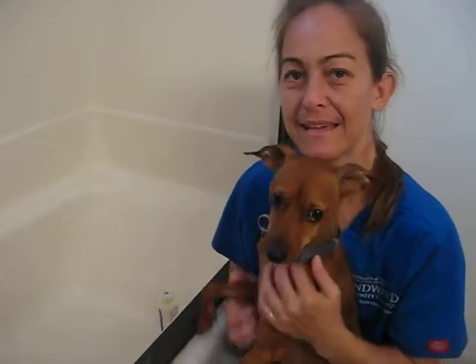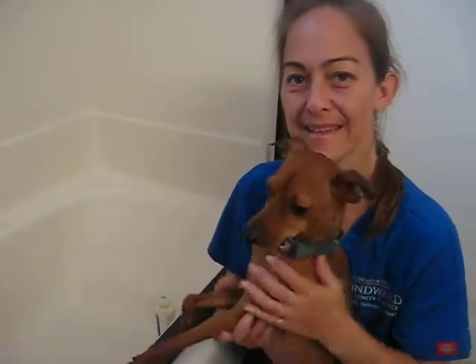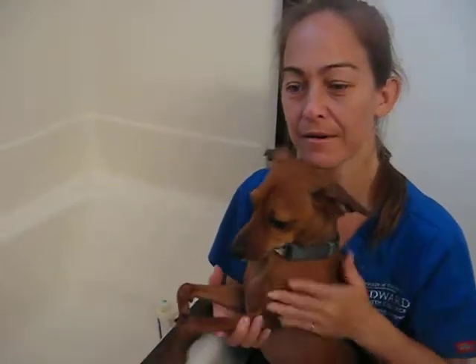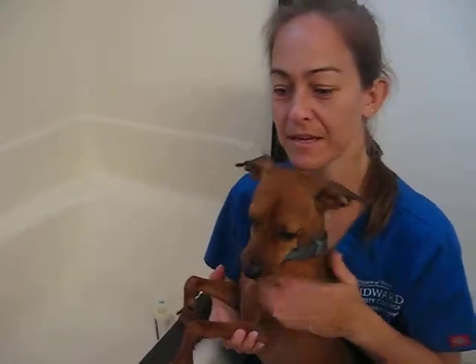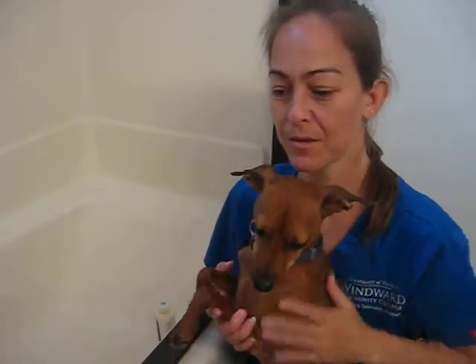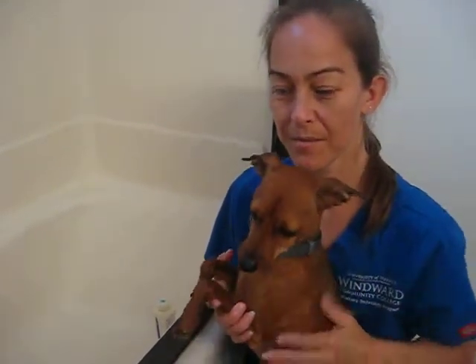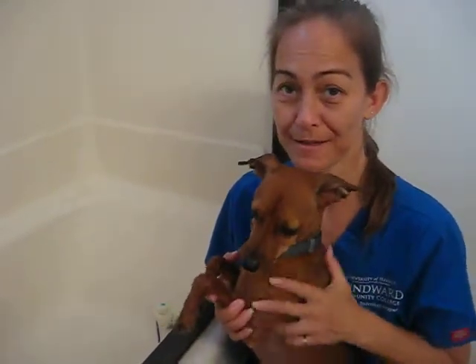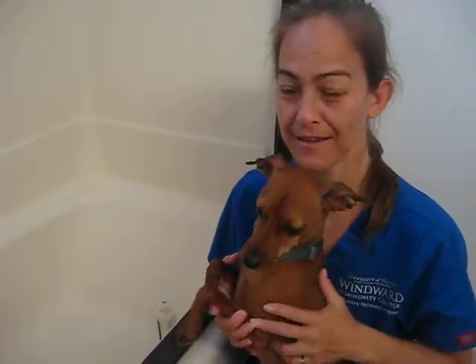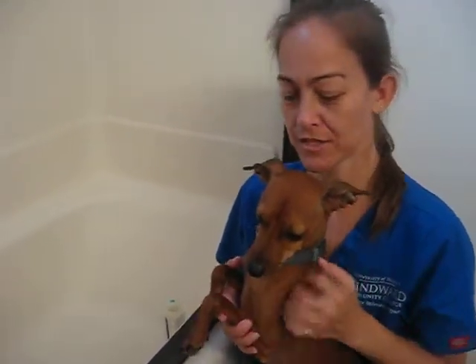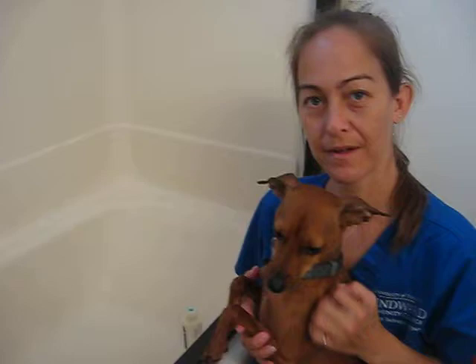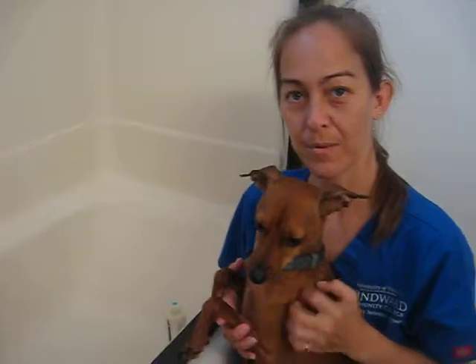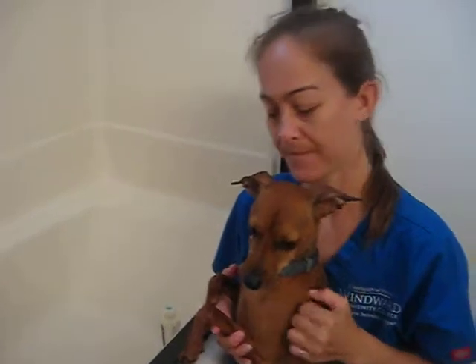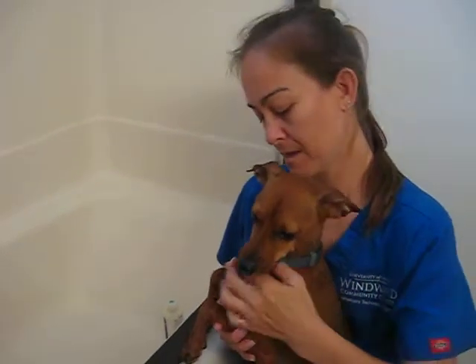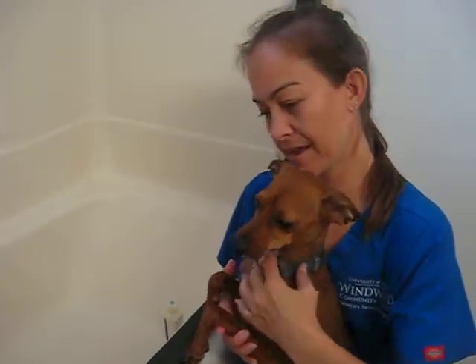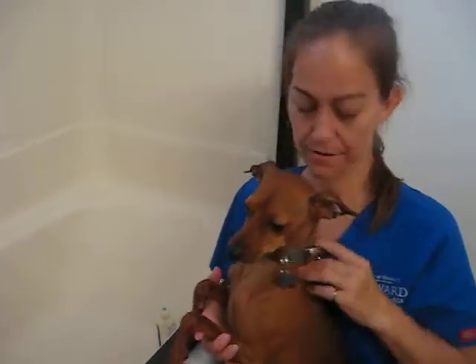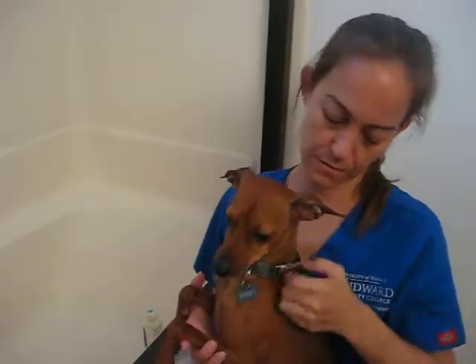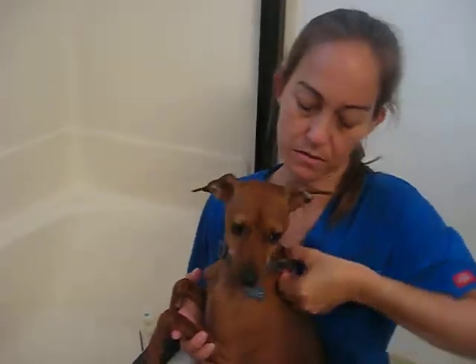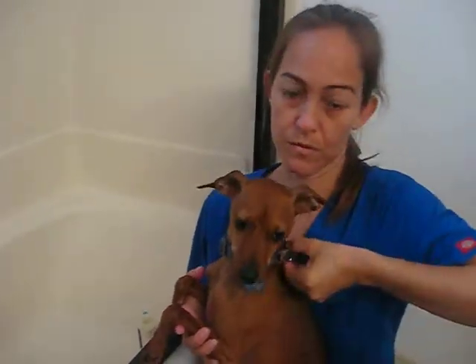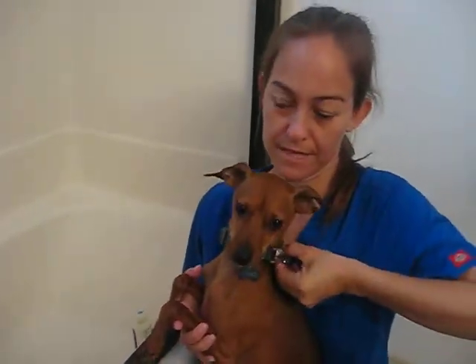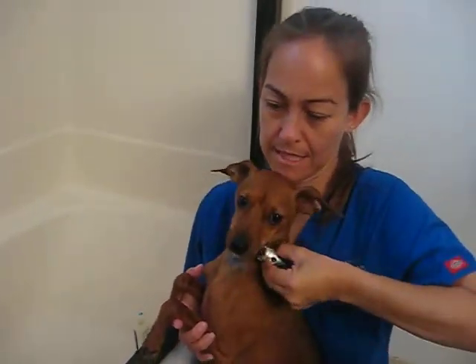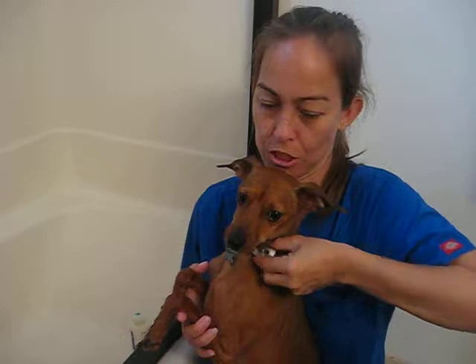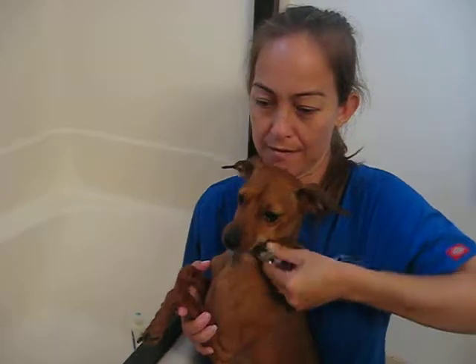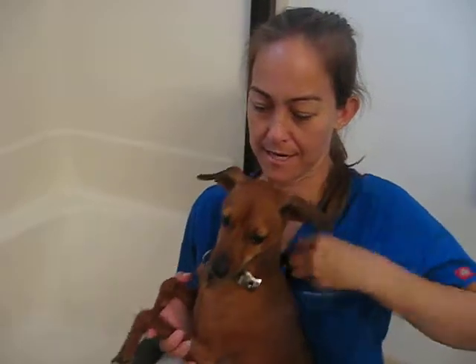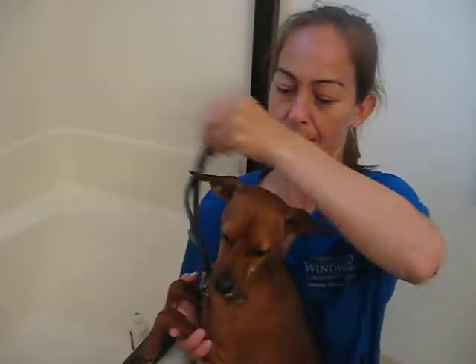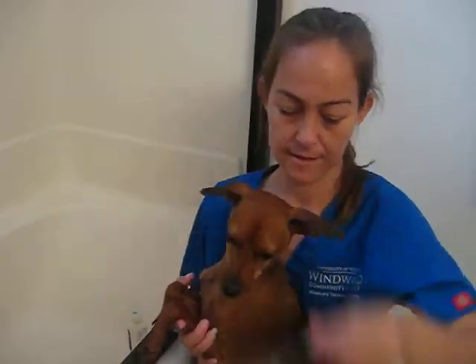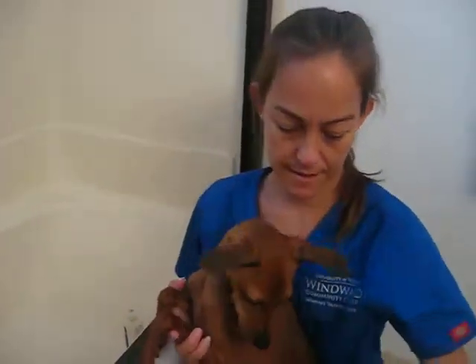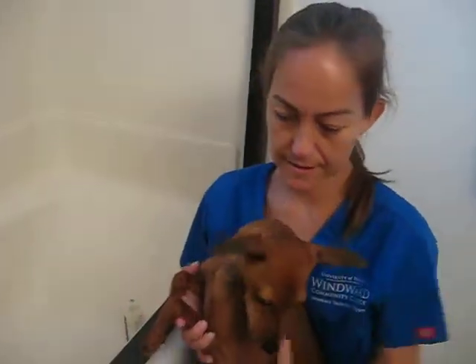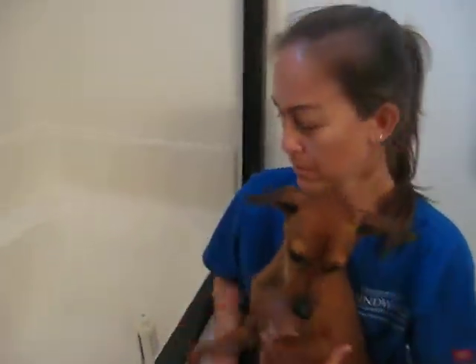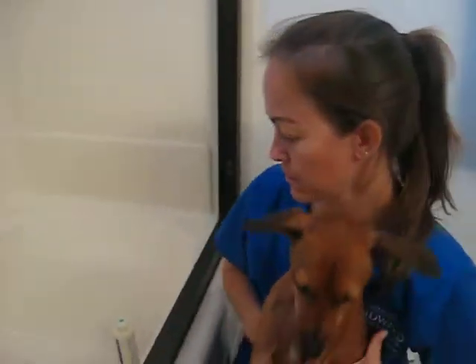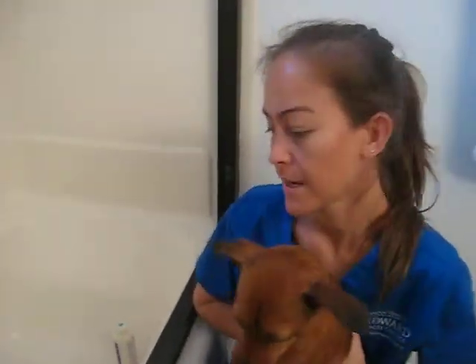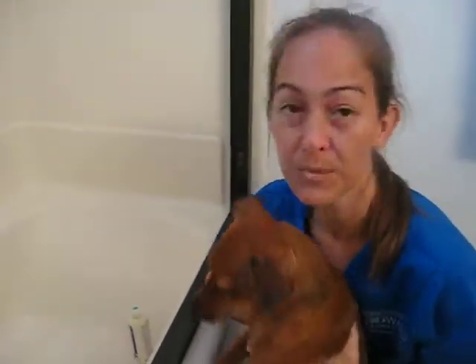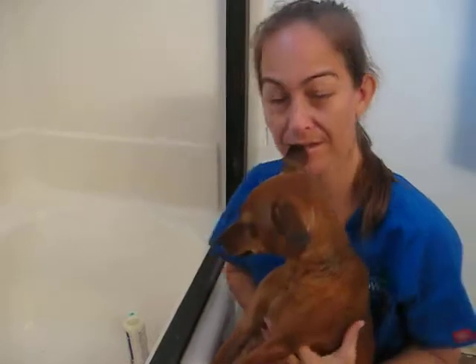Hi guys, today we're going to be talking to you about bathing a dog. This is Turbo and I'm Bonnie. First thing we want to do is remove the excess jewelry and get our supplies ready.